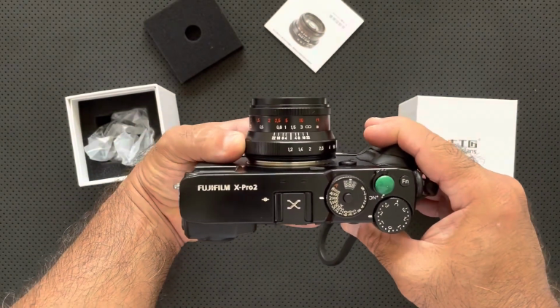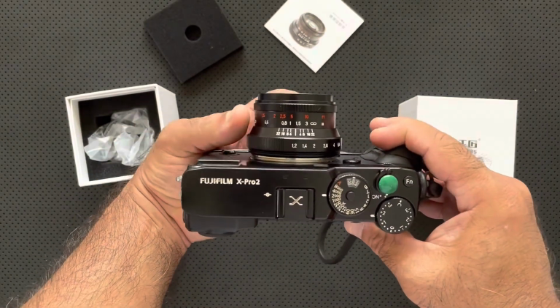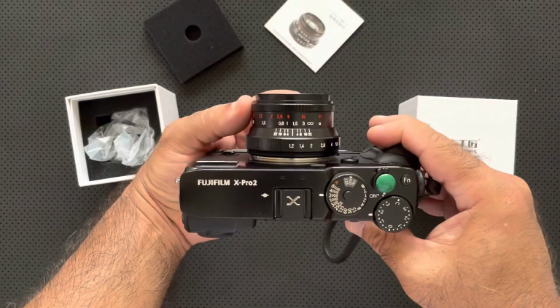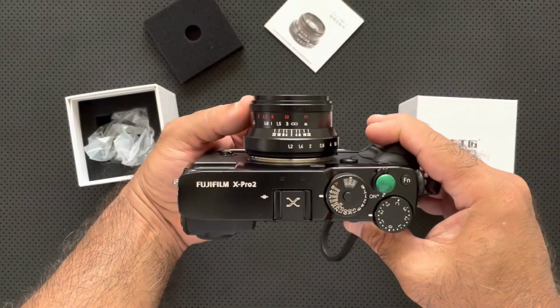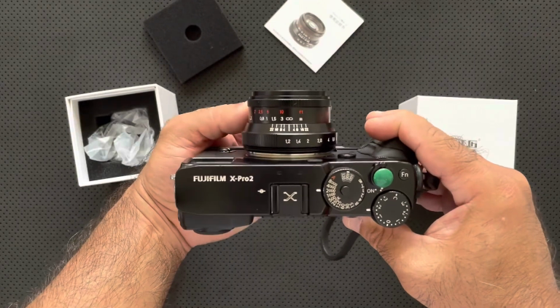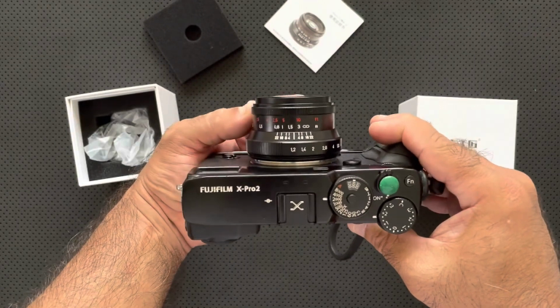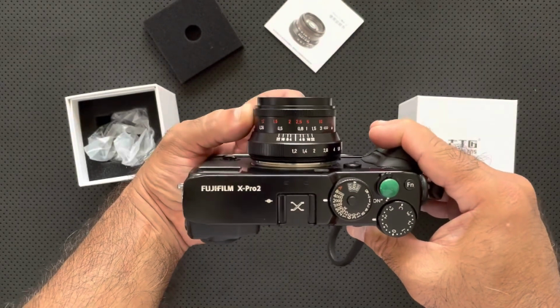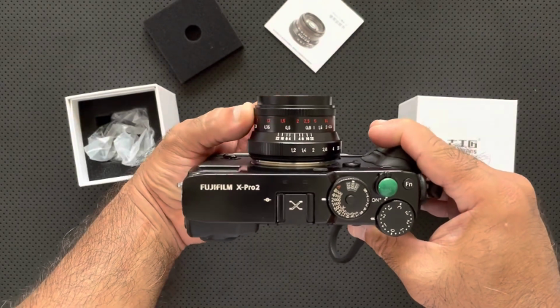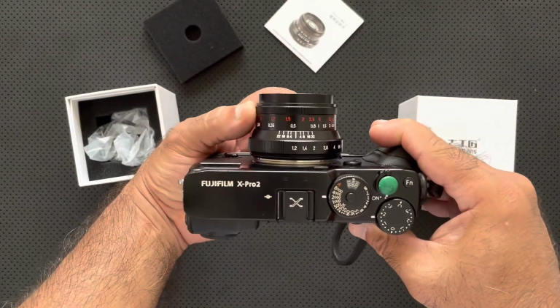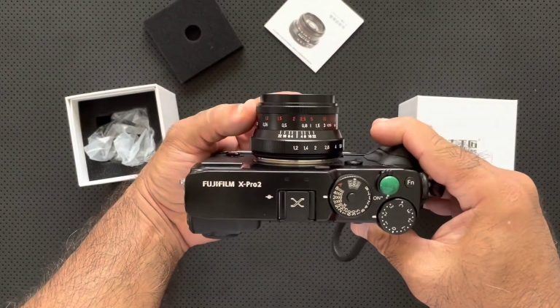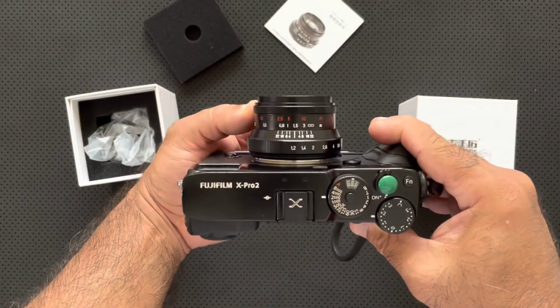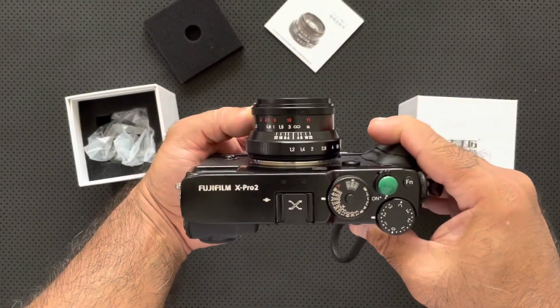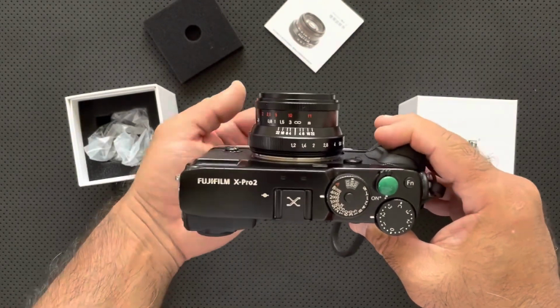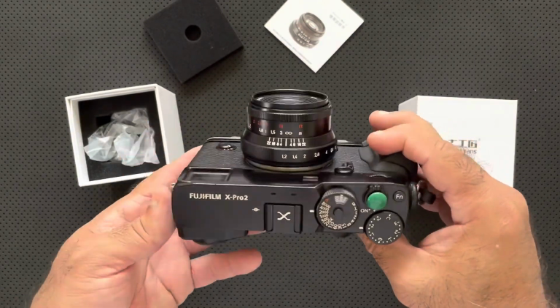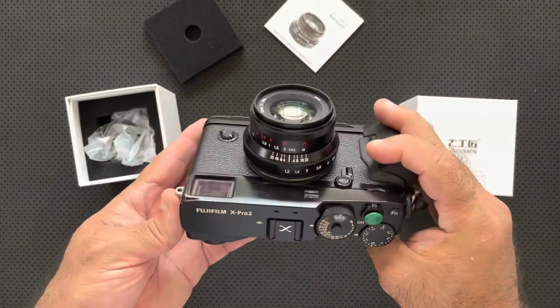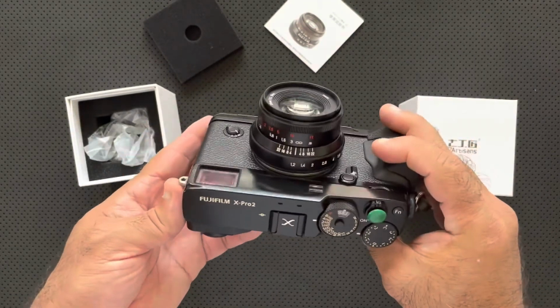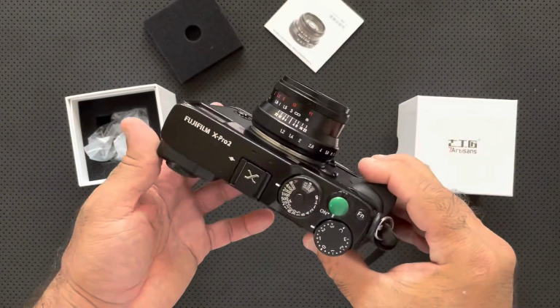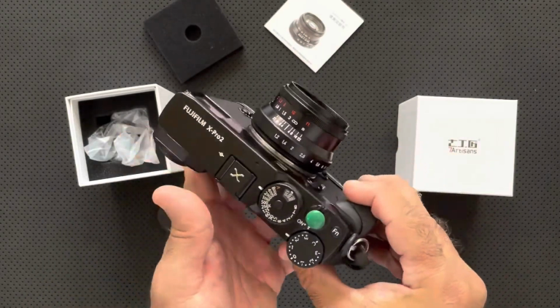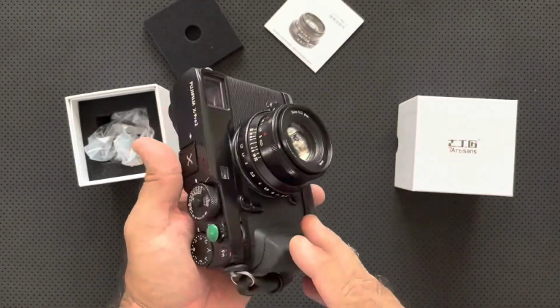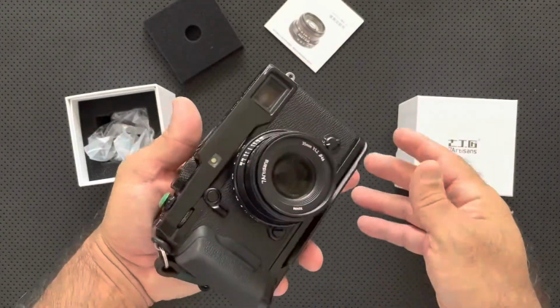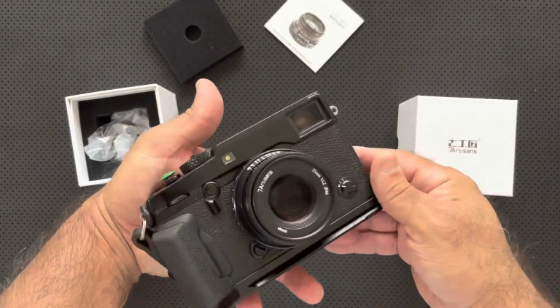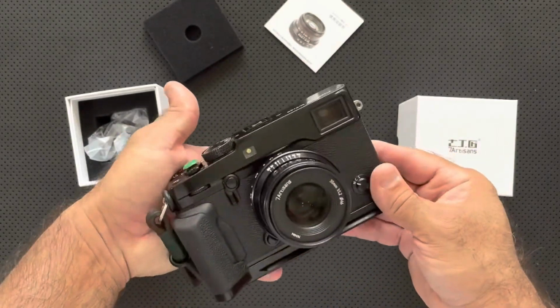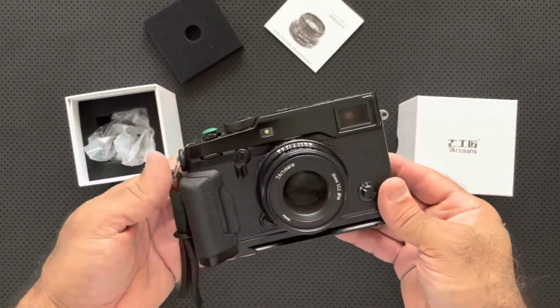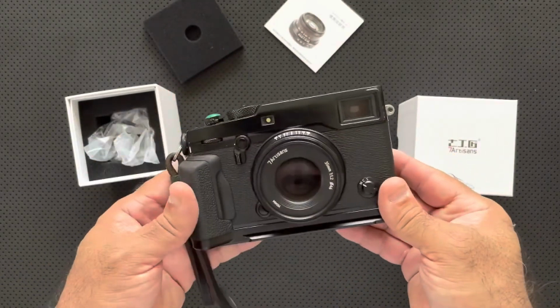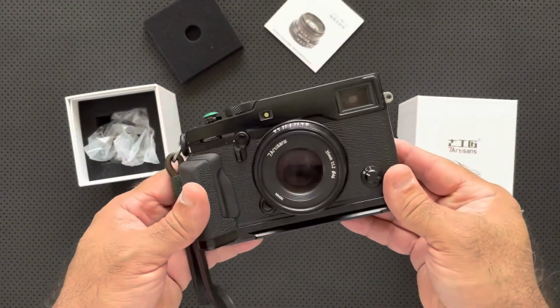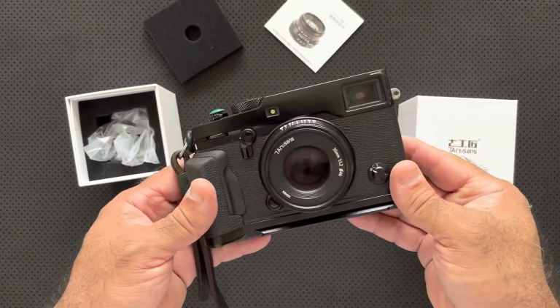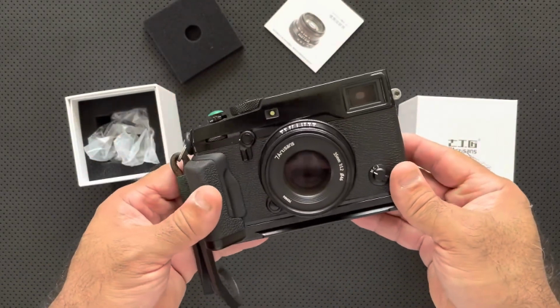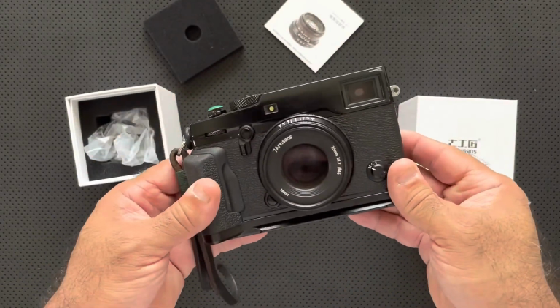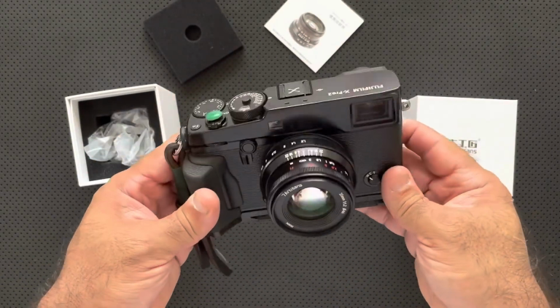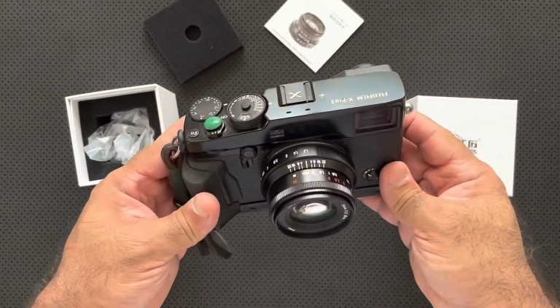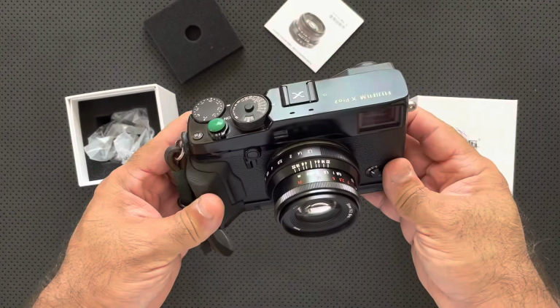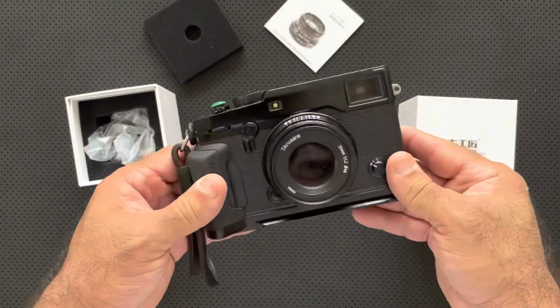I've always been happy with their lenses. They're not always tack sharp when shooting wide open, but they're definitely fun to shoot with. They have a character all their own and it kind of makes you feel like you're shooting with a film lens.